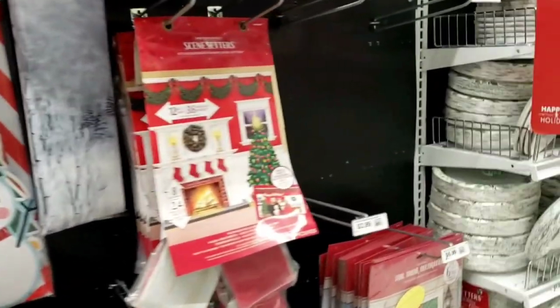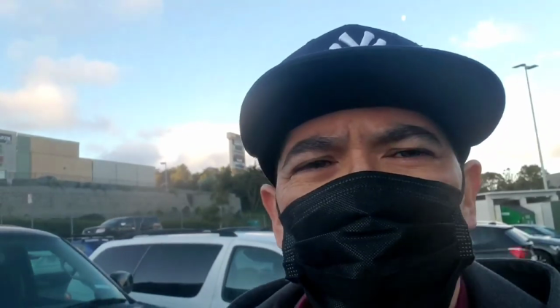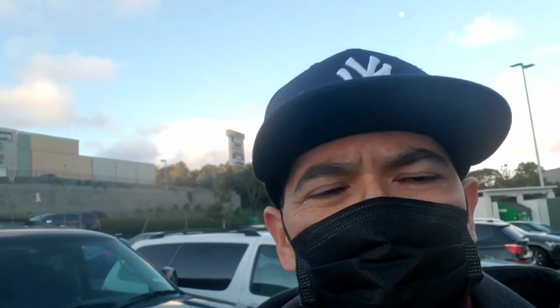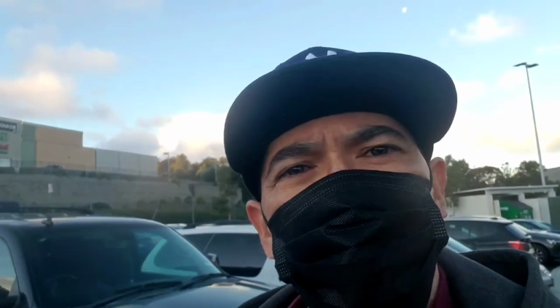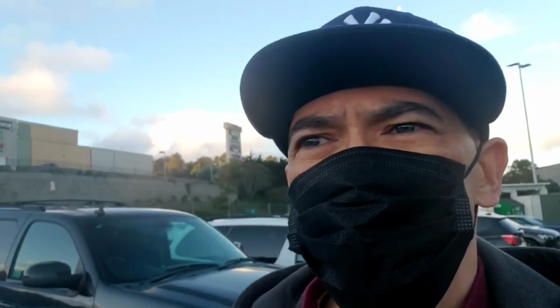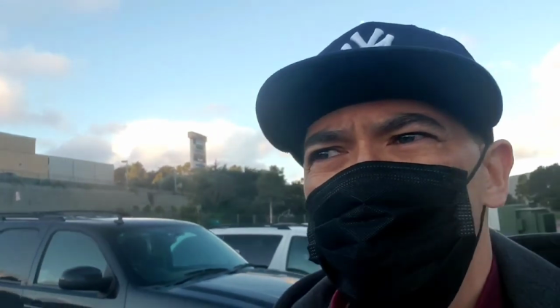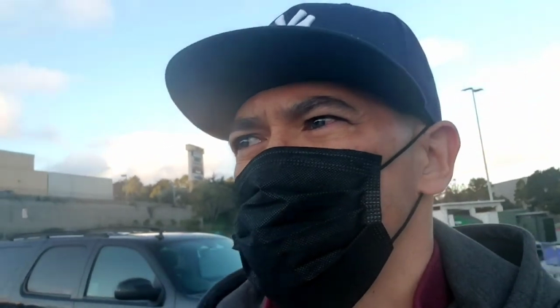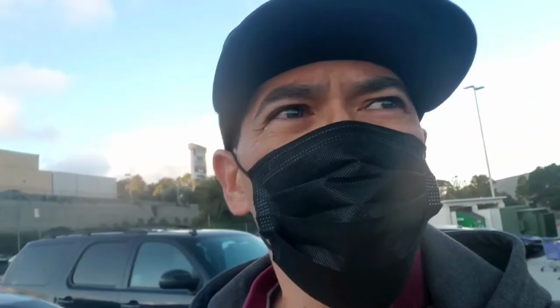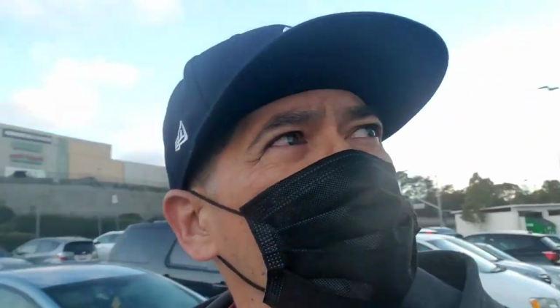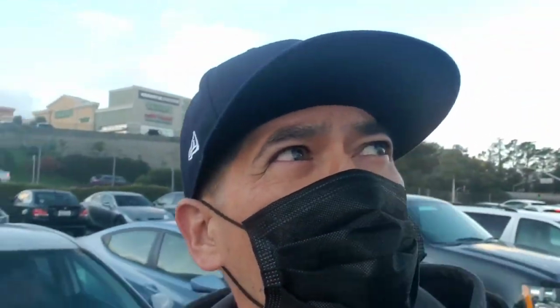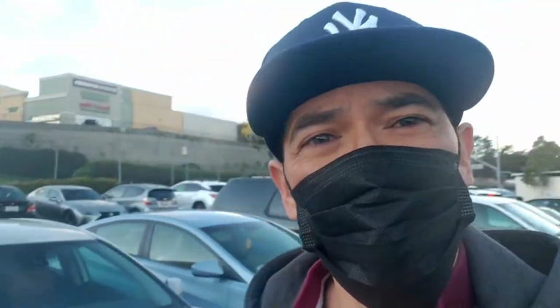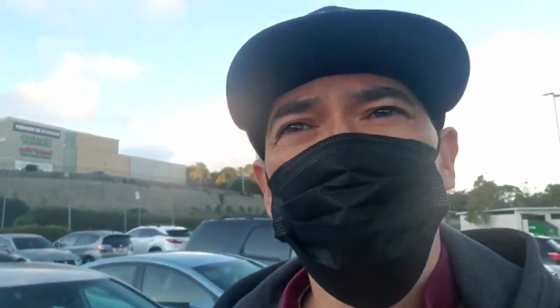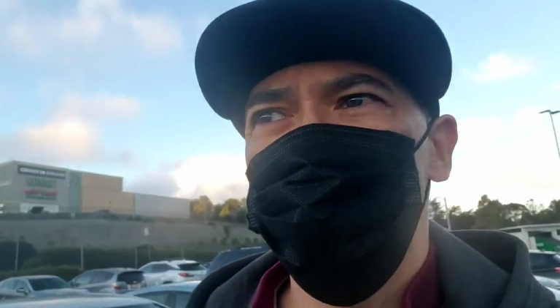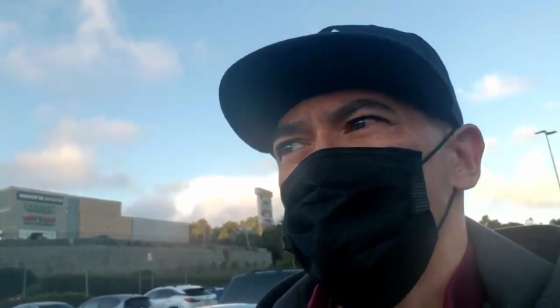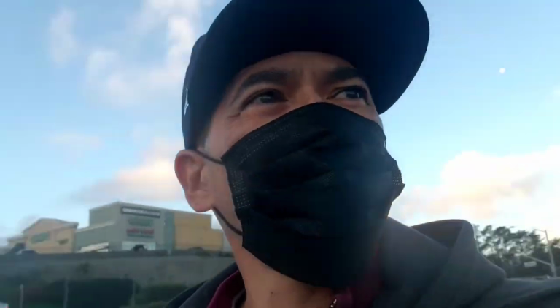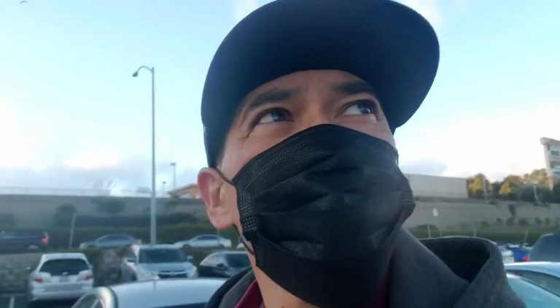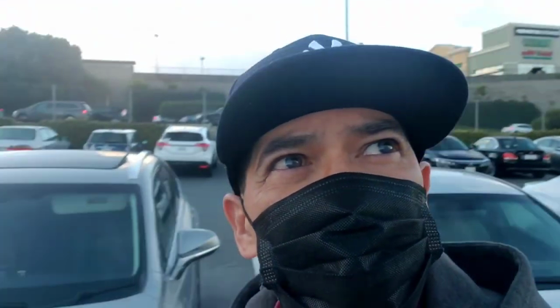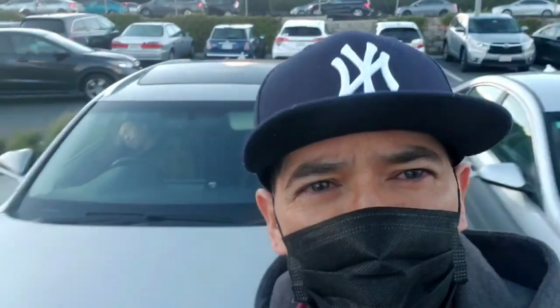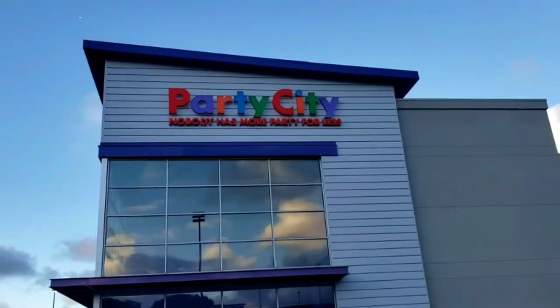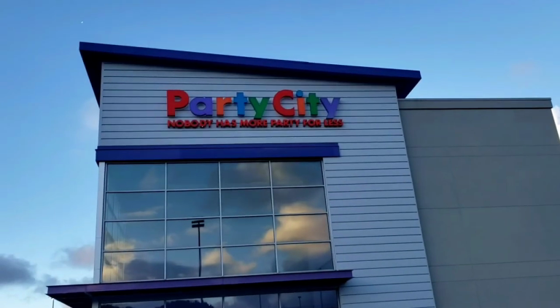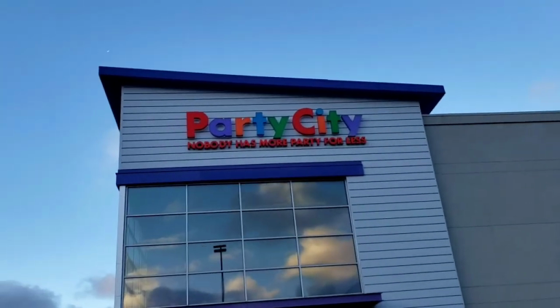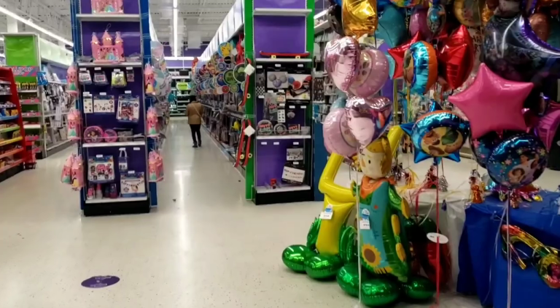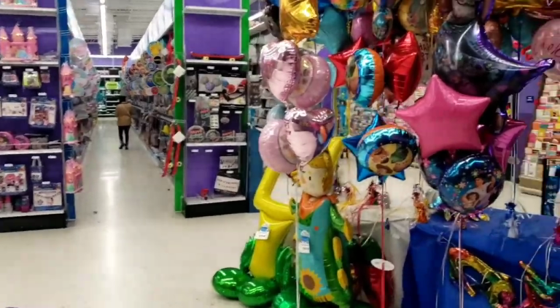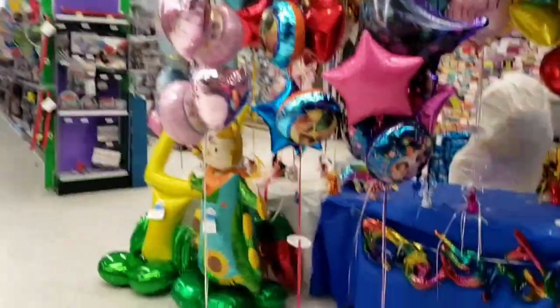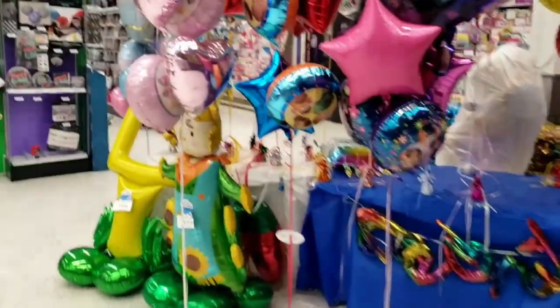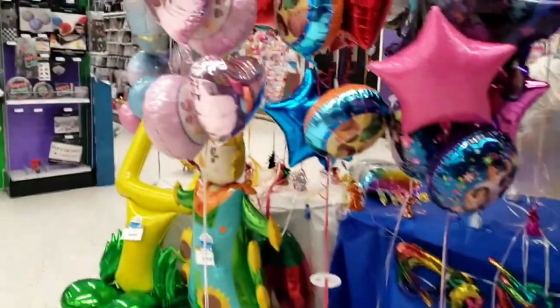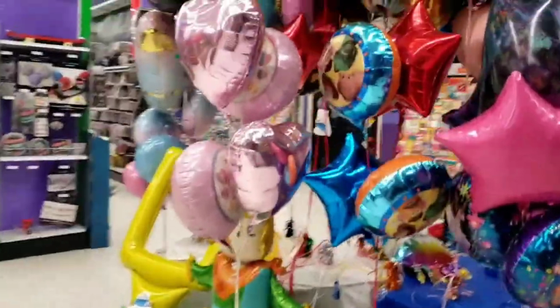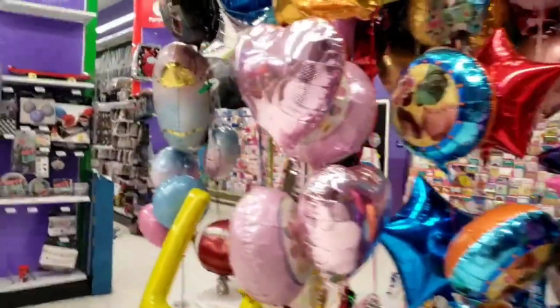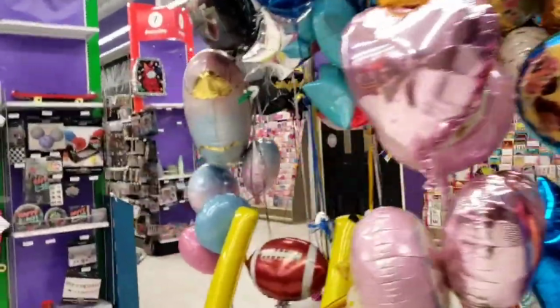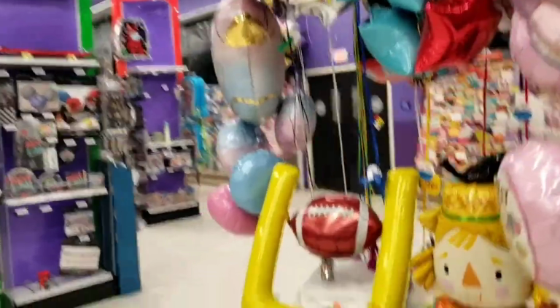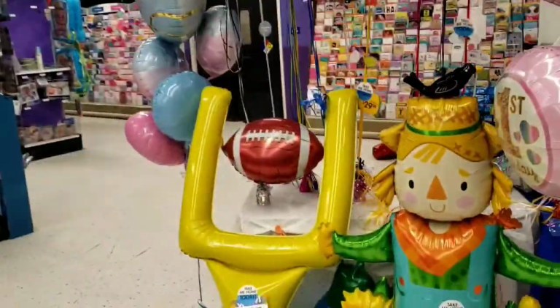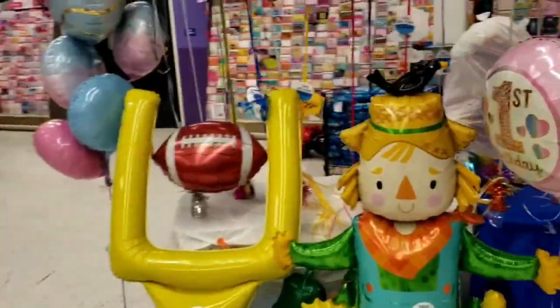We are two weeks away from Christmas, and we are going into Party City right now to check out what Christmas goodness they have. There she is. Okay, here we are. Party City, 2021.